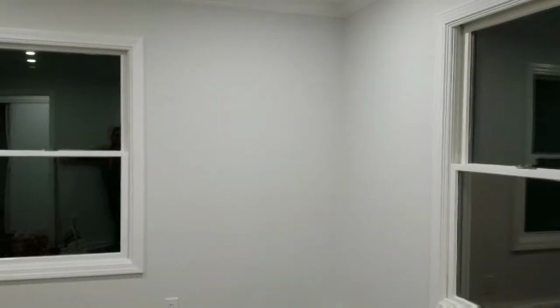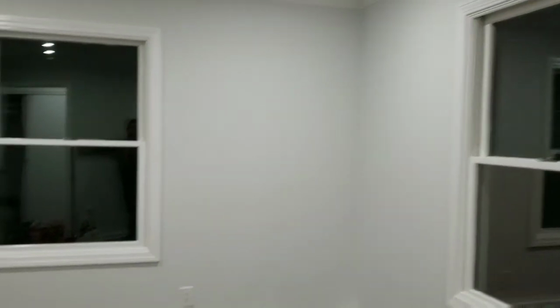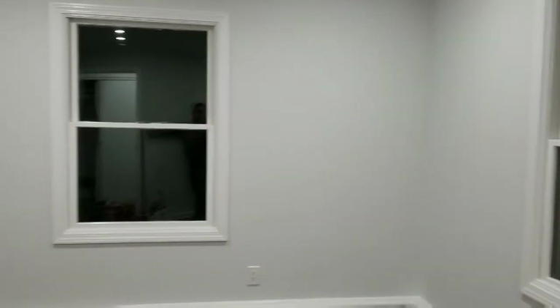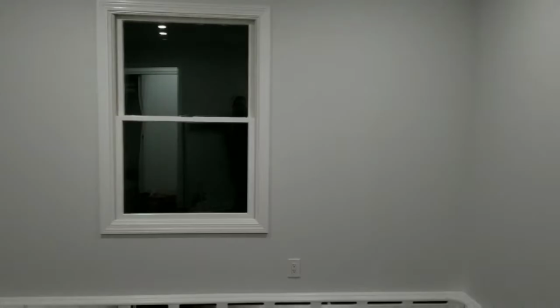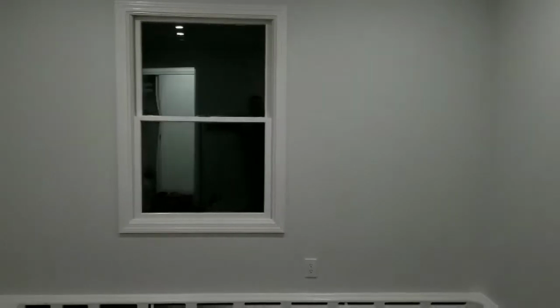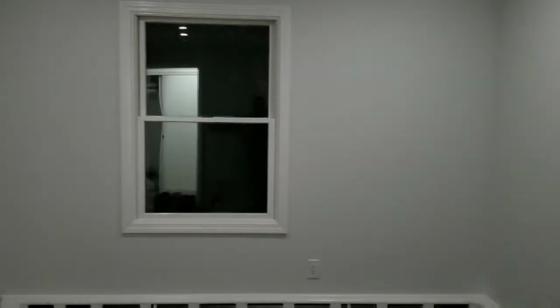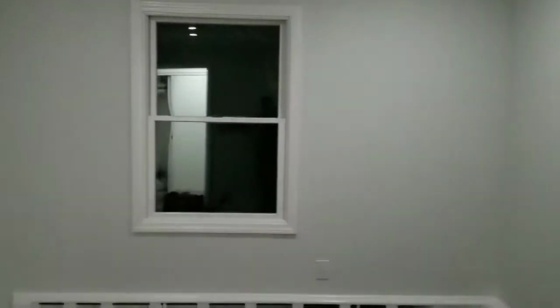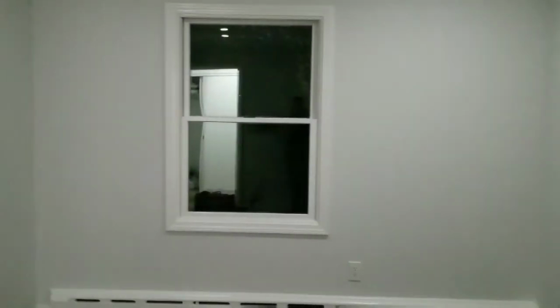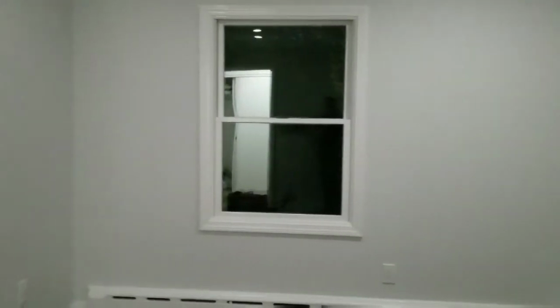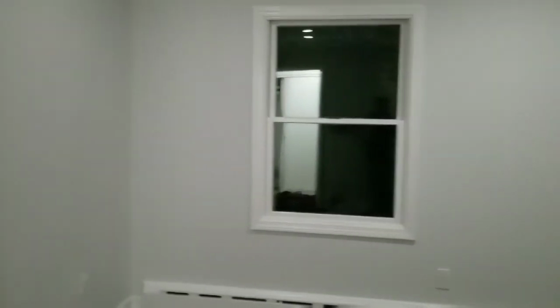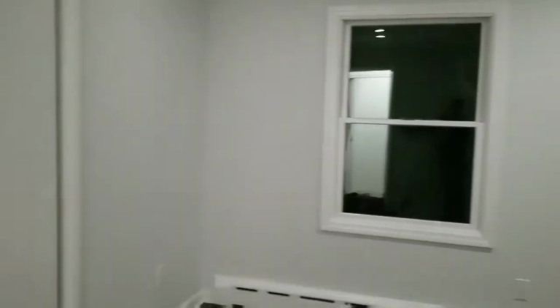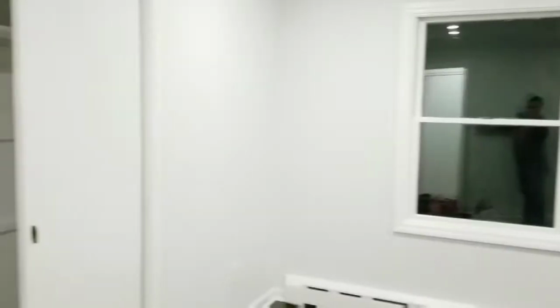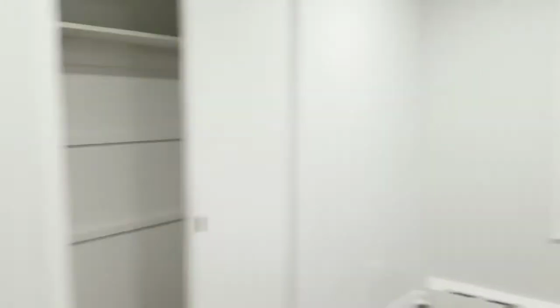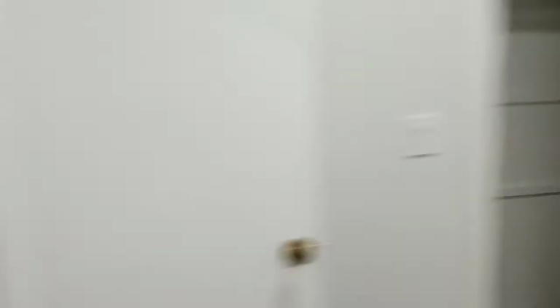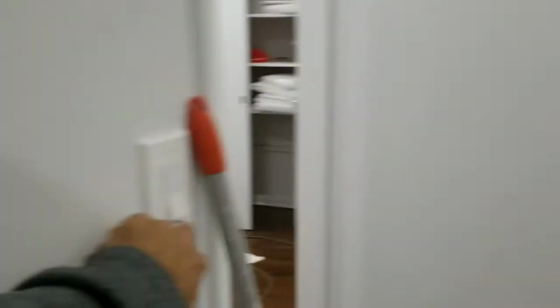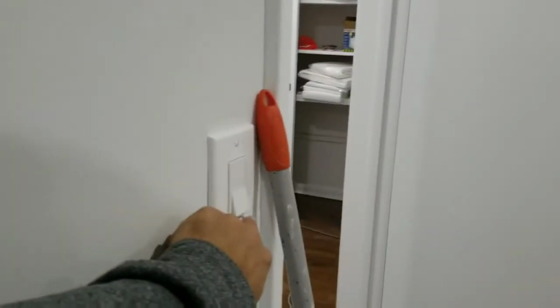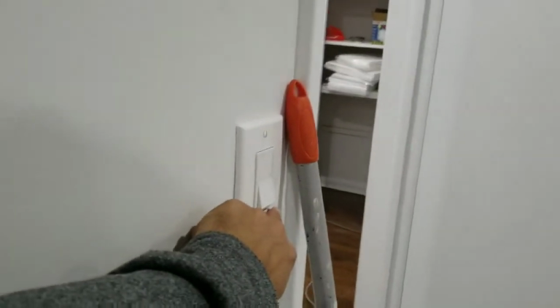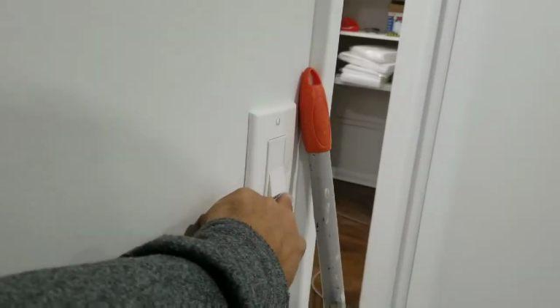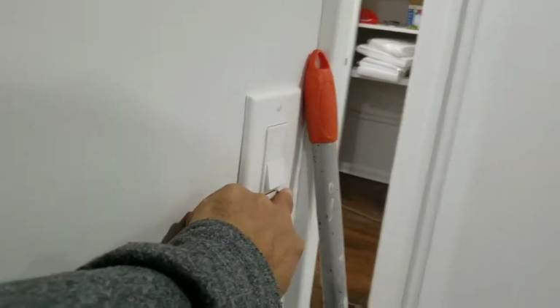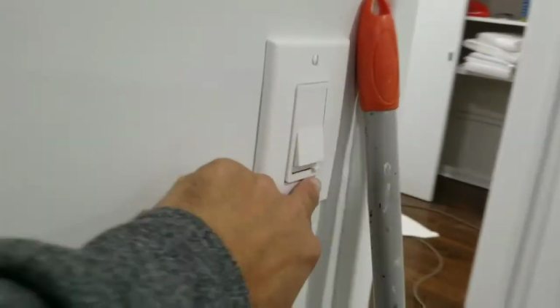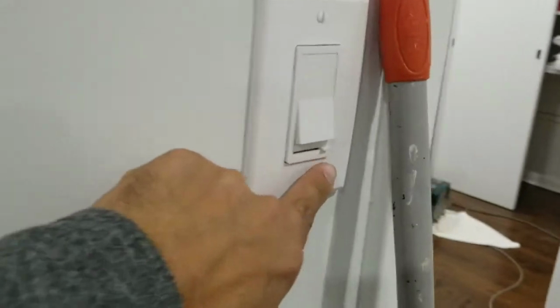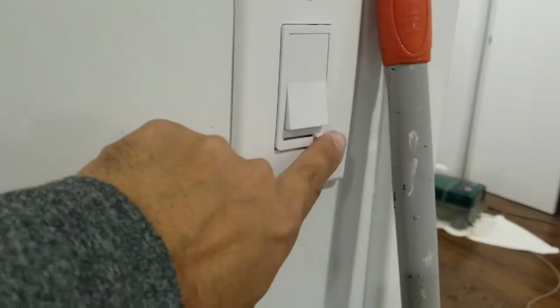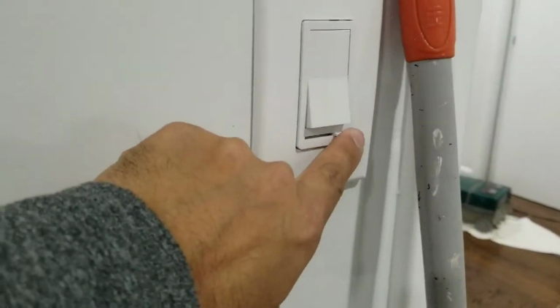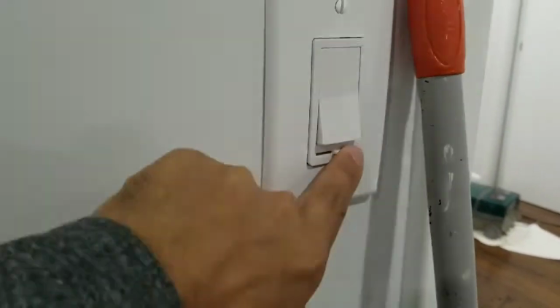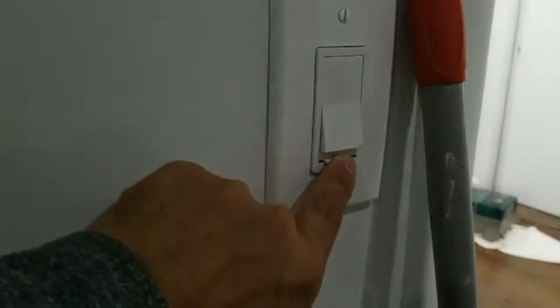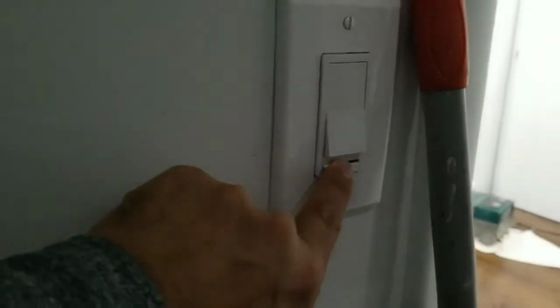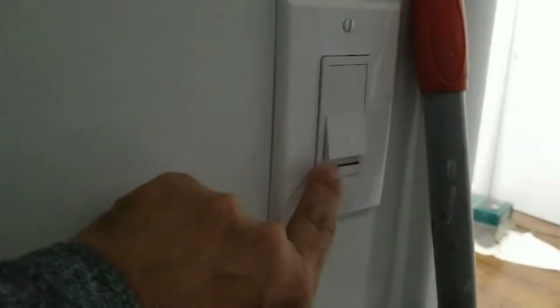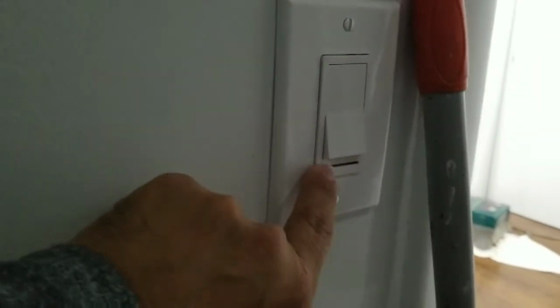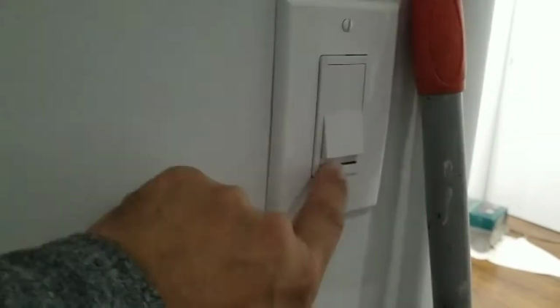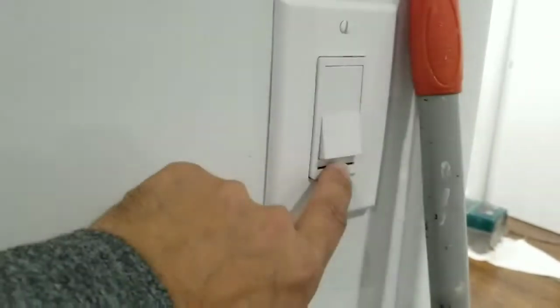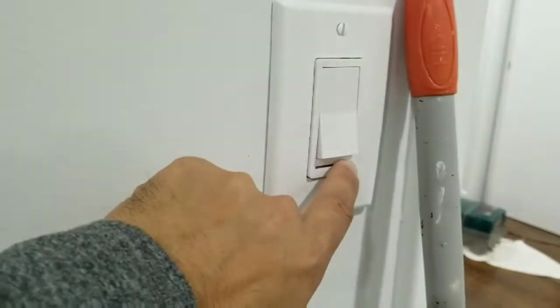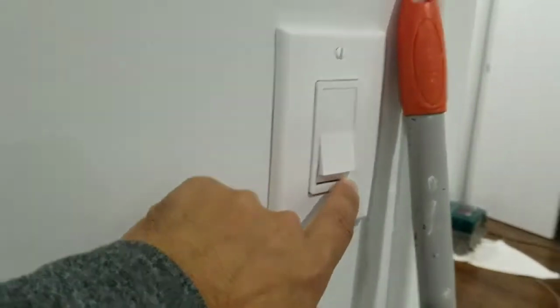That's about it. Just wanted to show you a quick video on it. Like and subscribe, any questions comment below. That's the switch right here, it makes it dim.